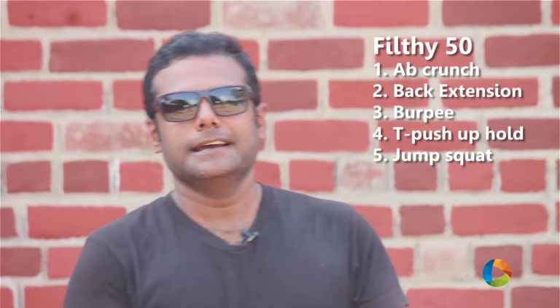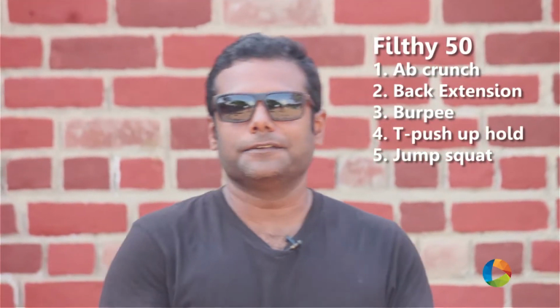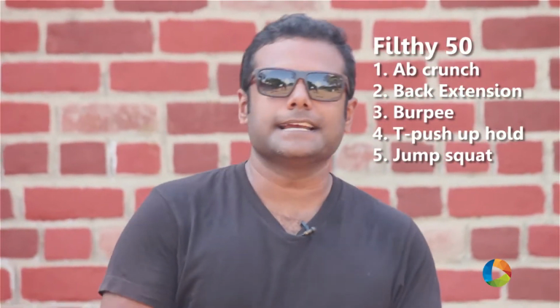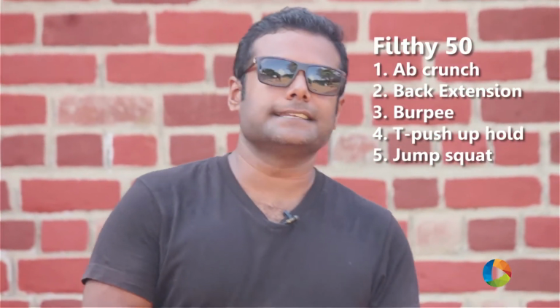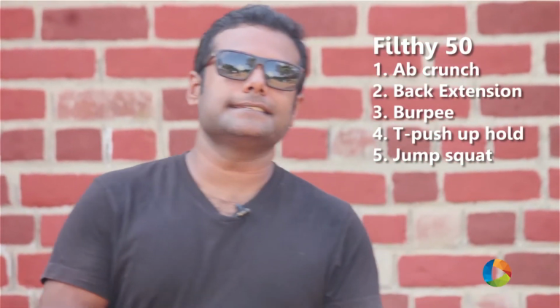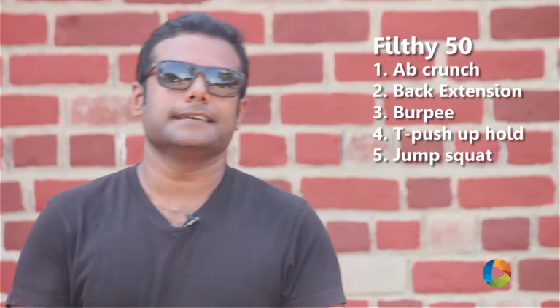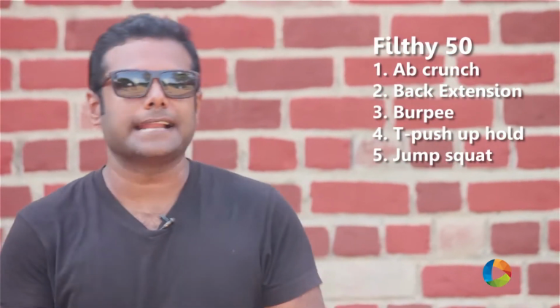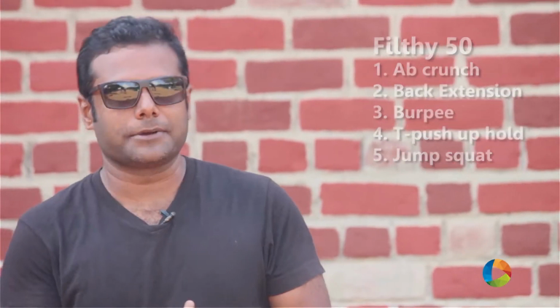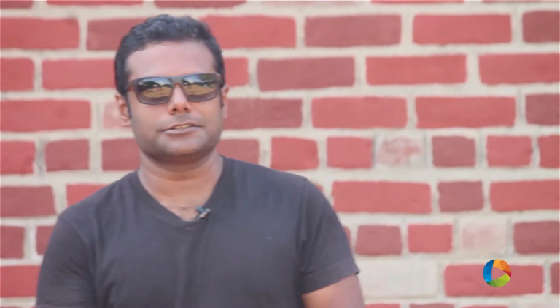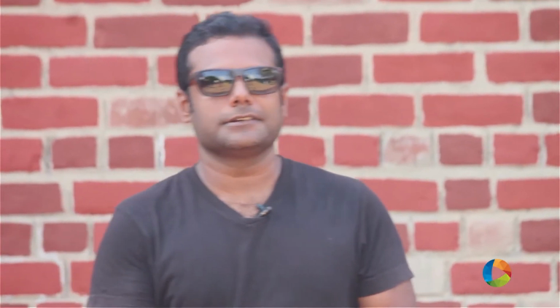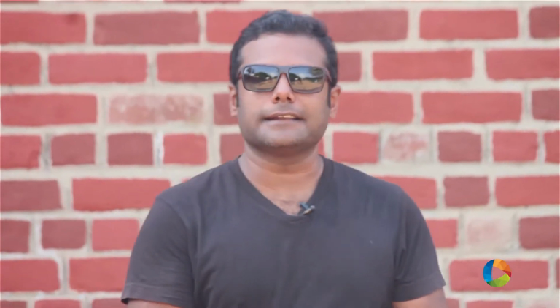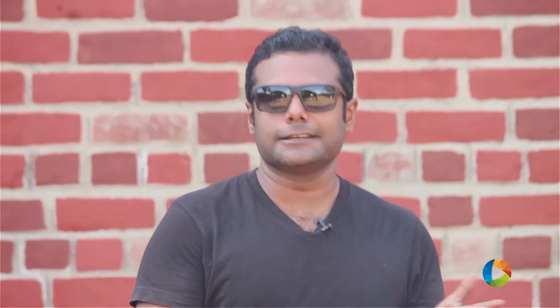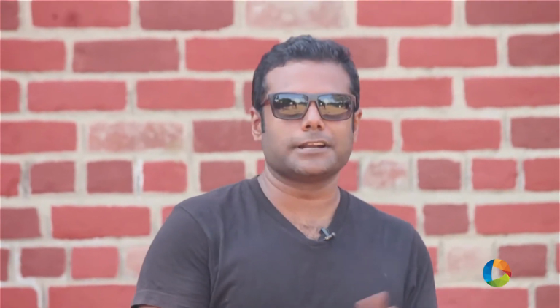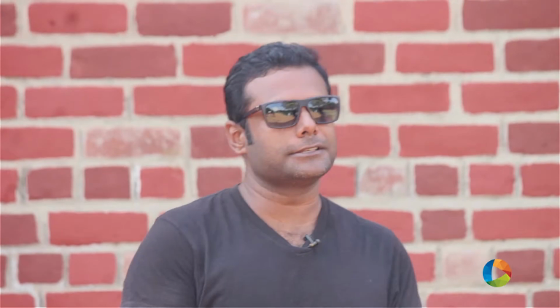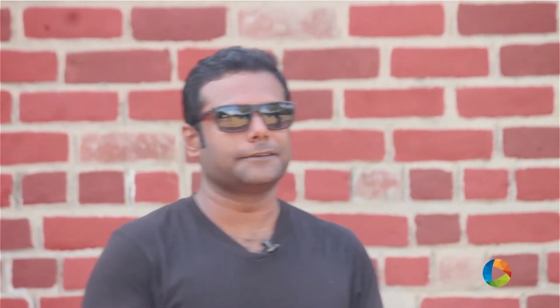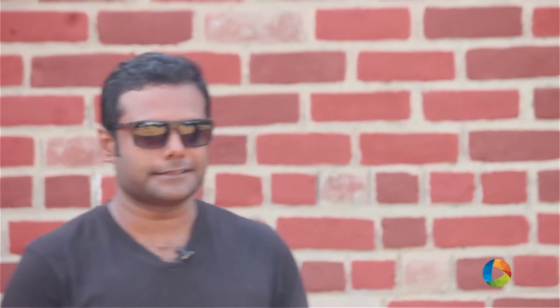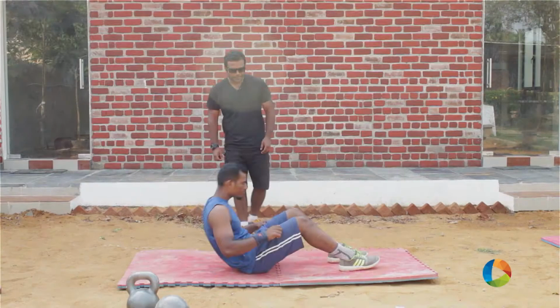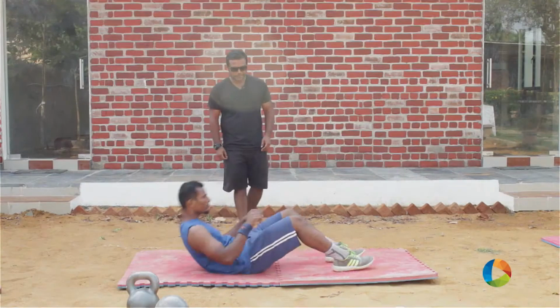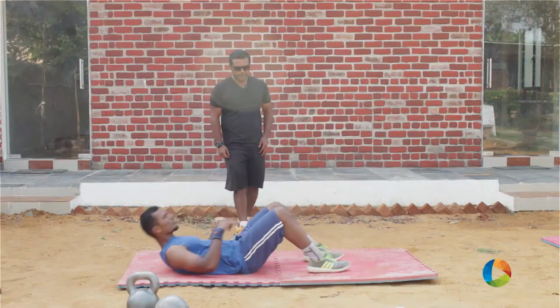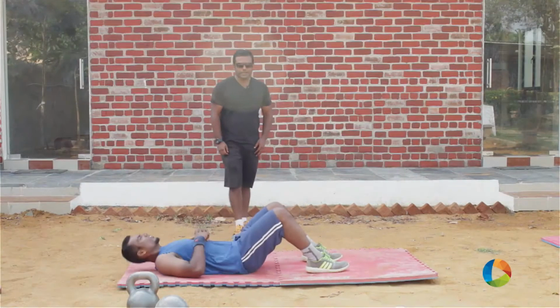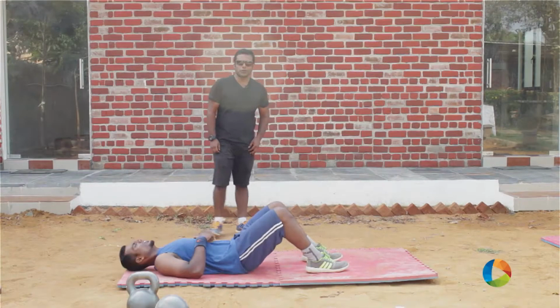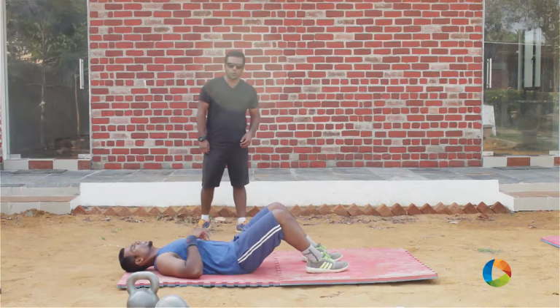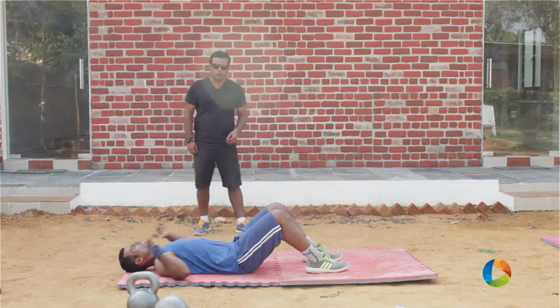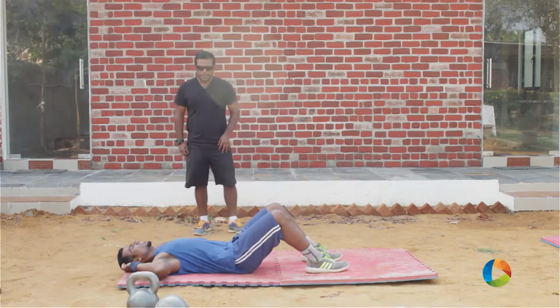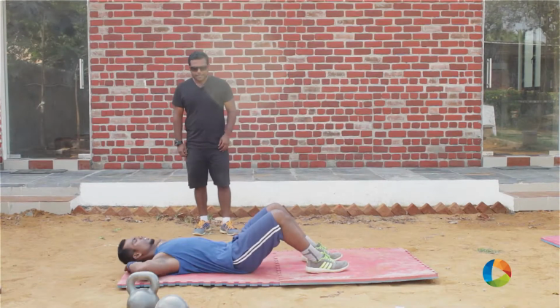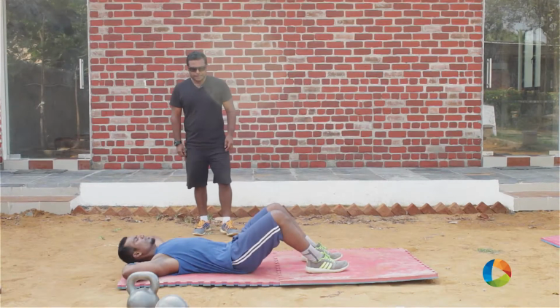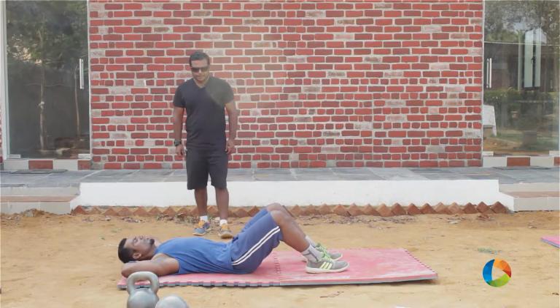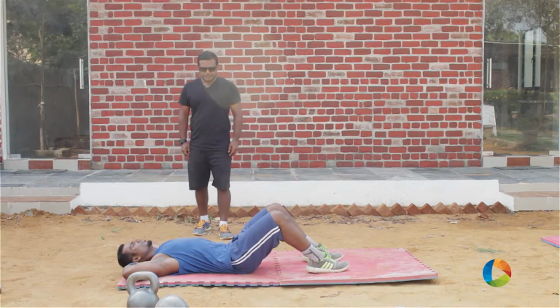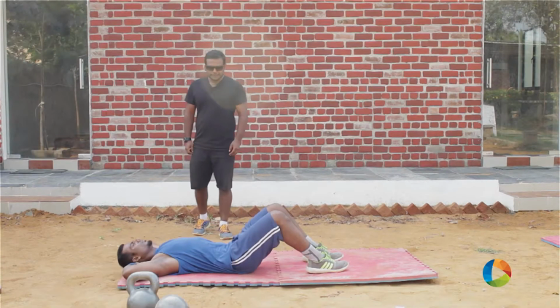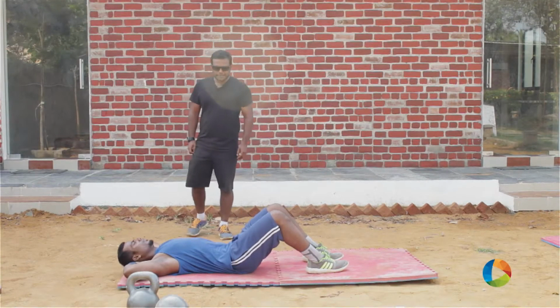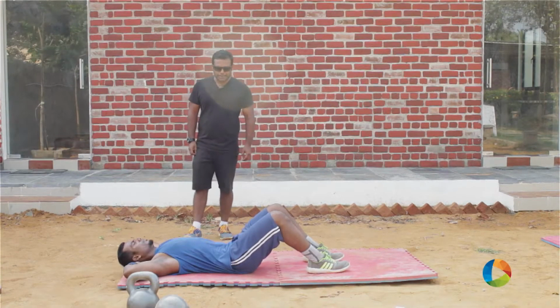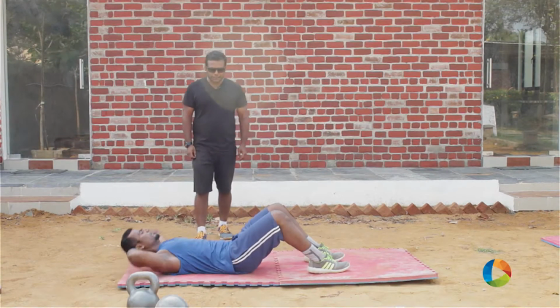The first exercise is an ab crunch. Karthik here is going to demonstrate it for us. As you all know, that's an ab crunch.